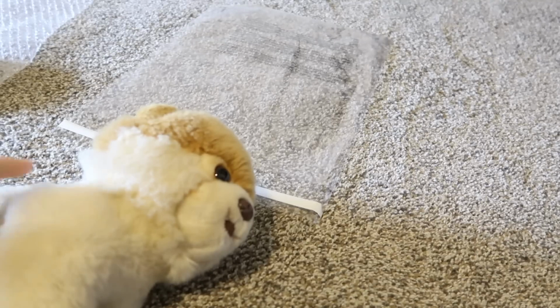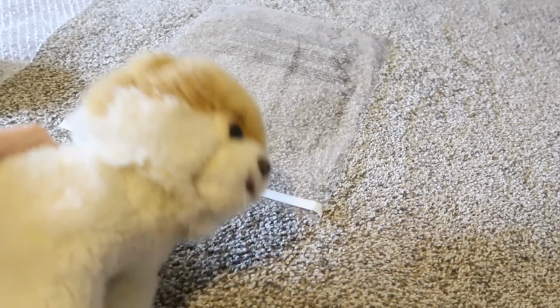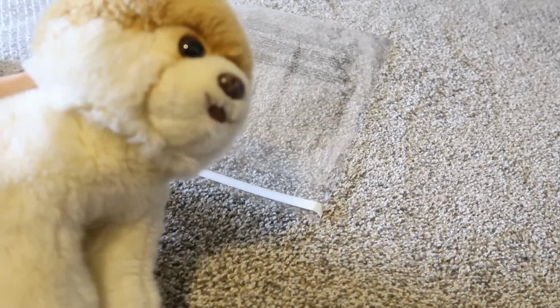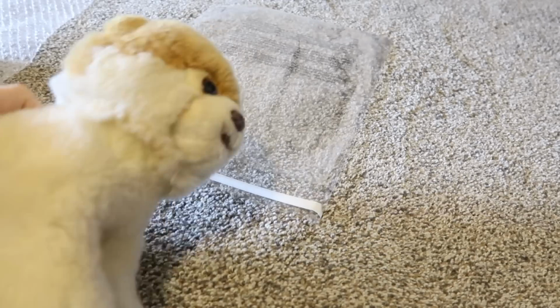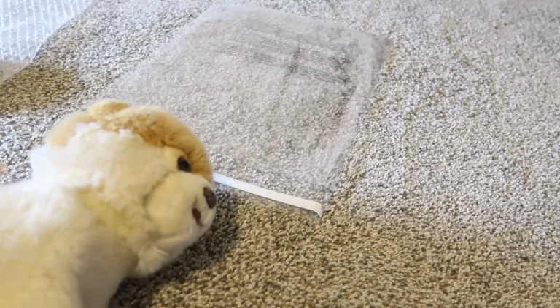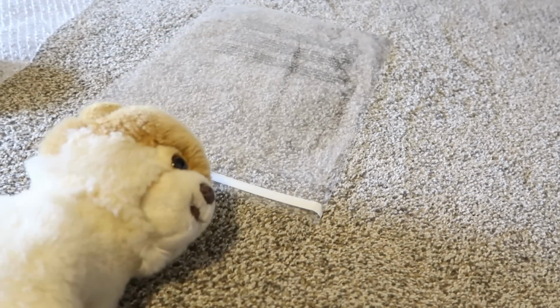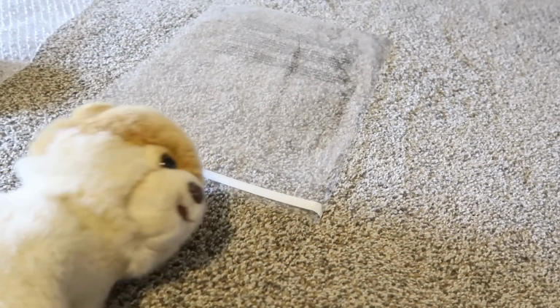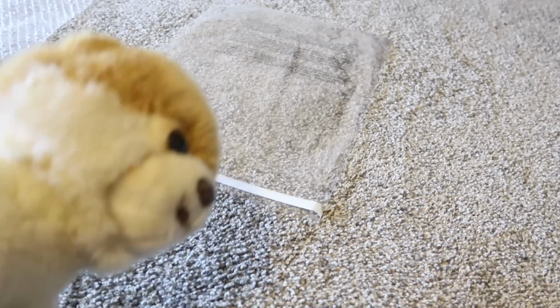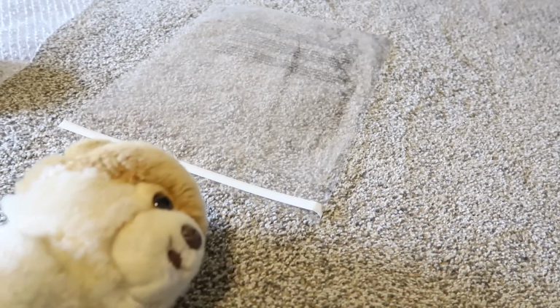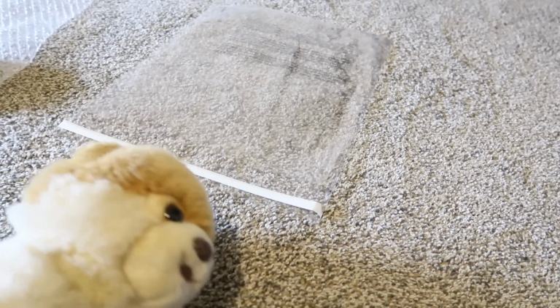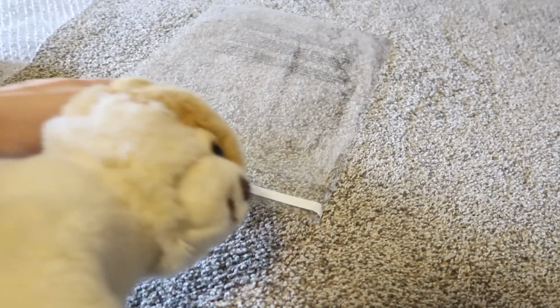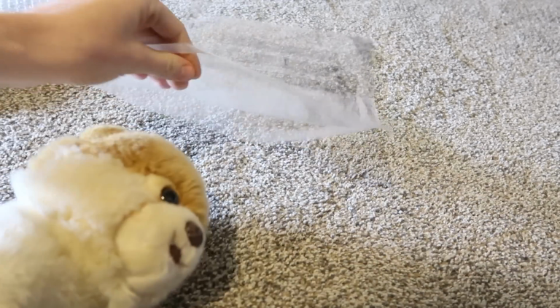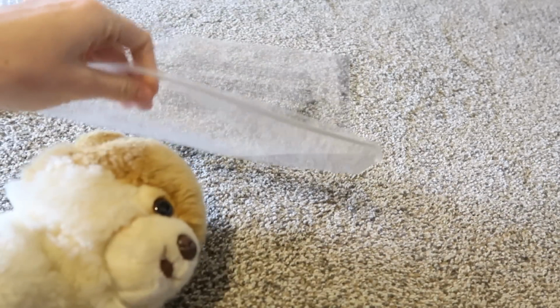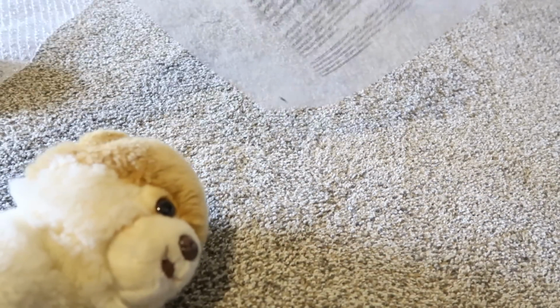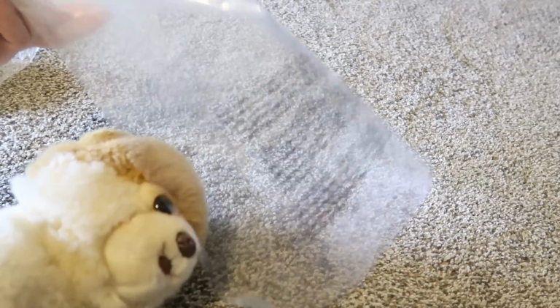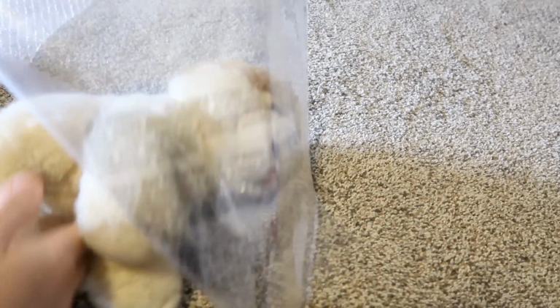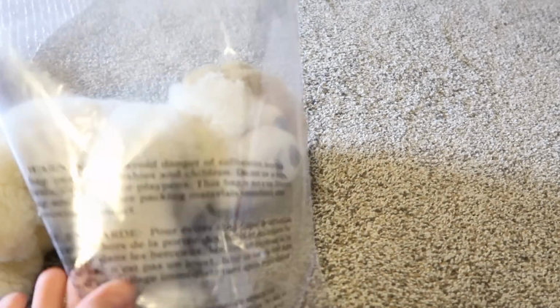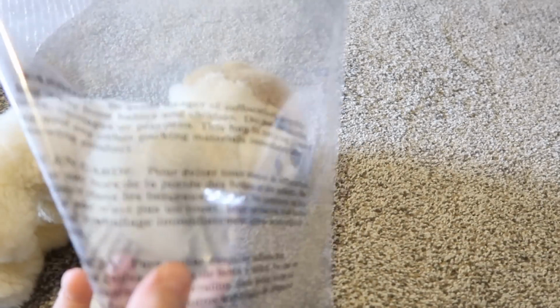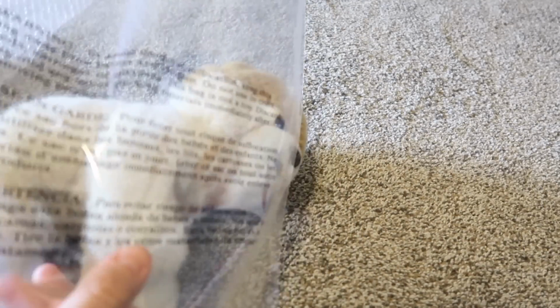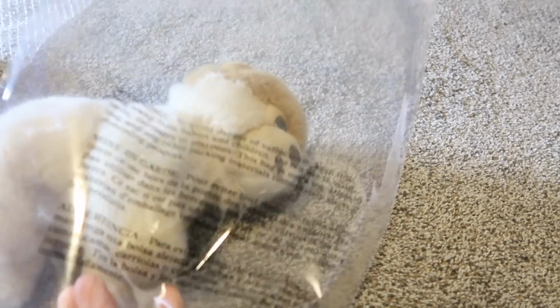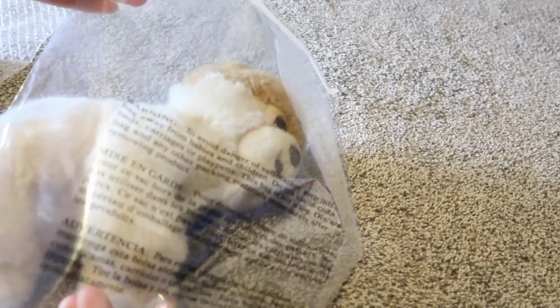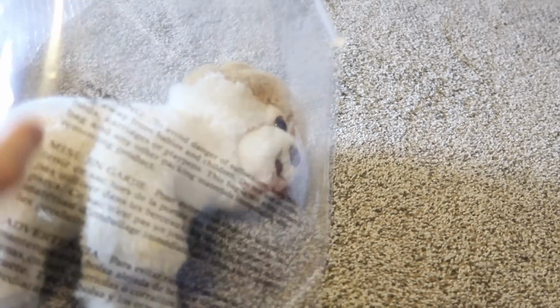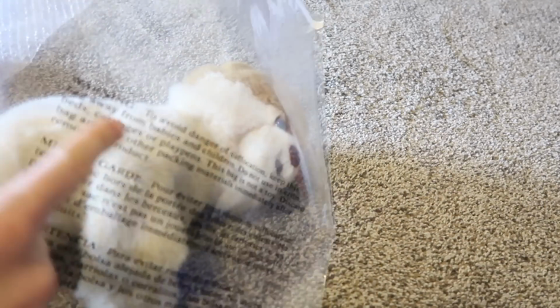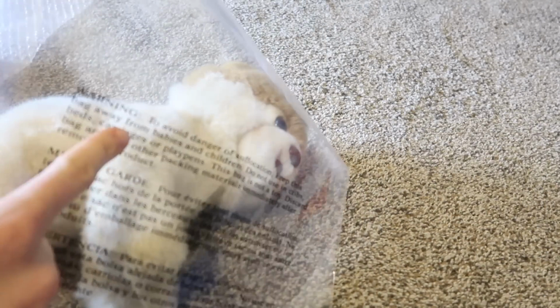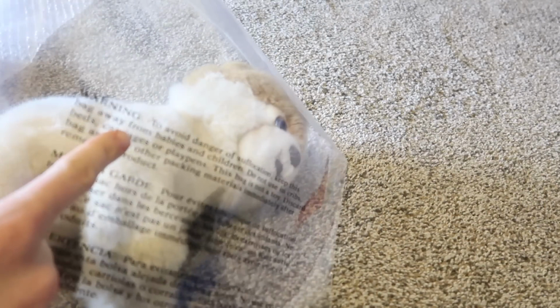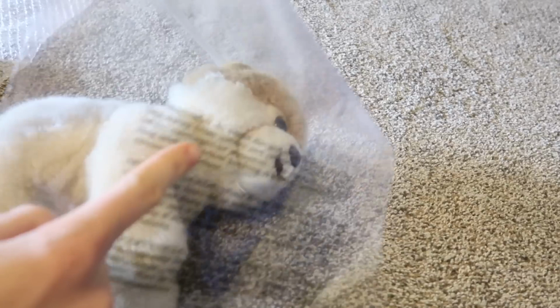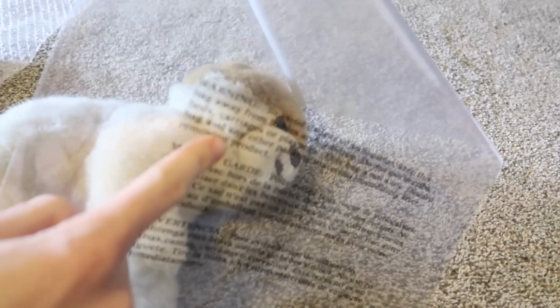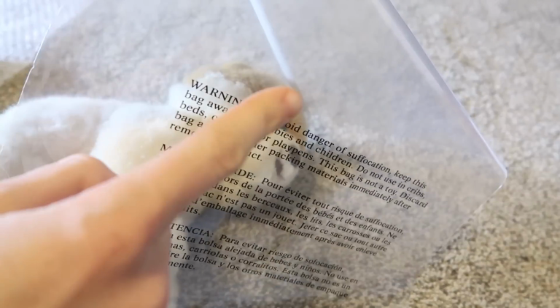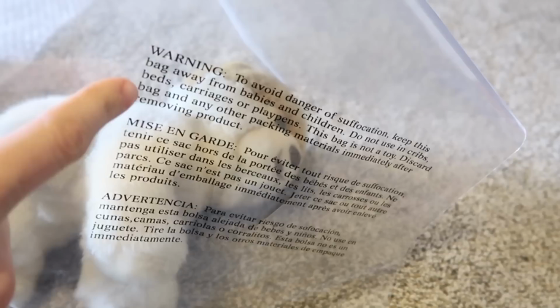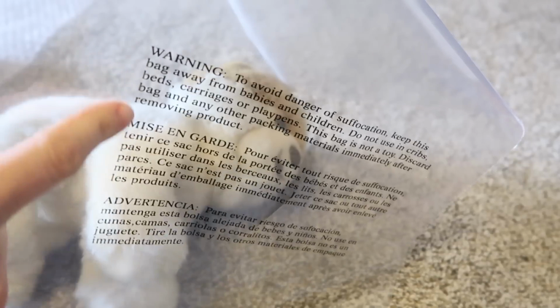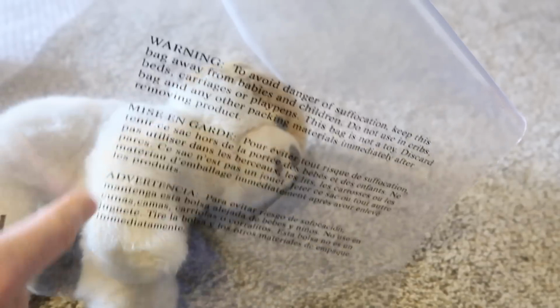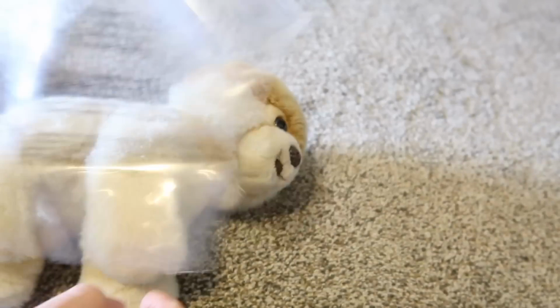I just grabbed my sun stuffed animal as an example. For plush toys, they need to be poly bagged. I purchased these poly bags off Amazon — I have a link below — and it has the suffocation warning on it, which is really important because that's a requirement for Amazon.